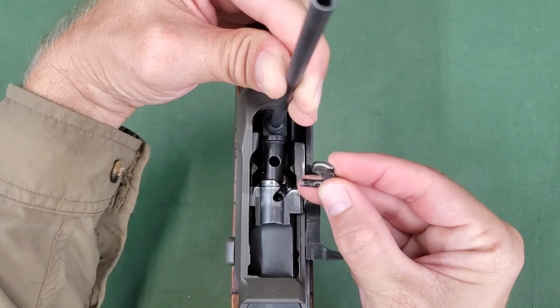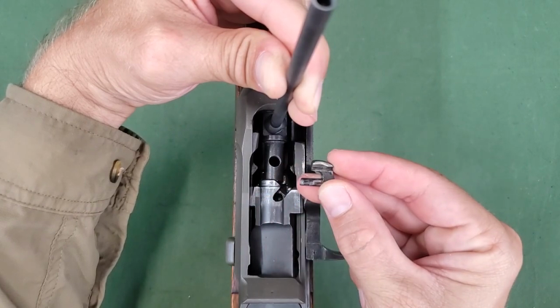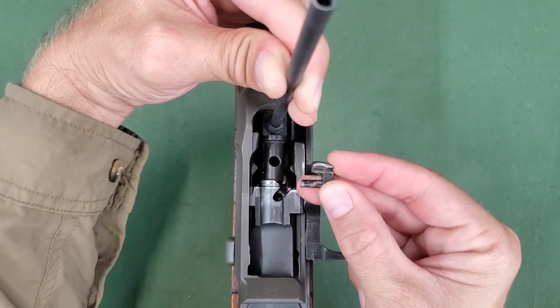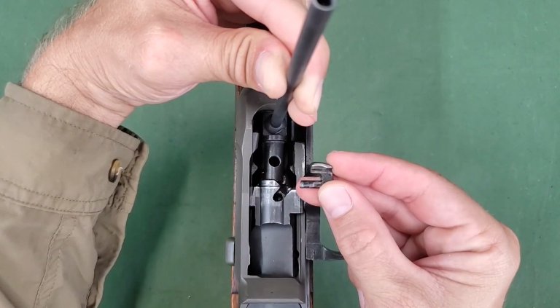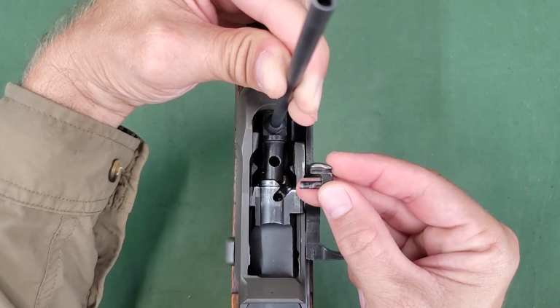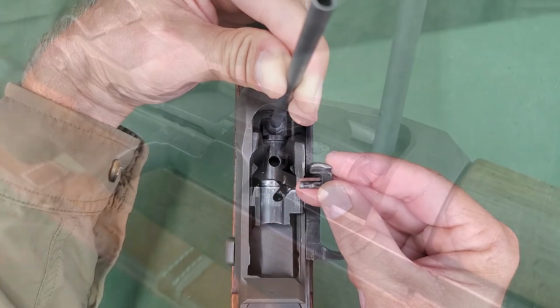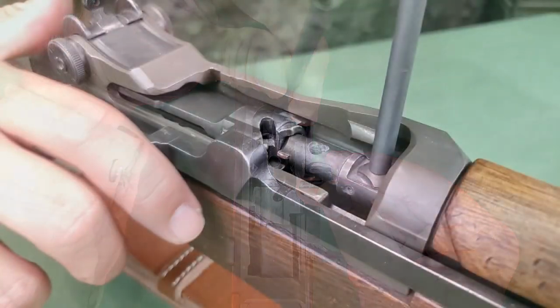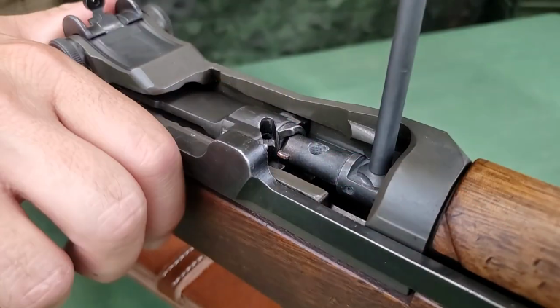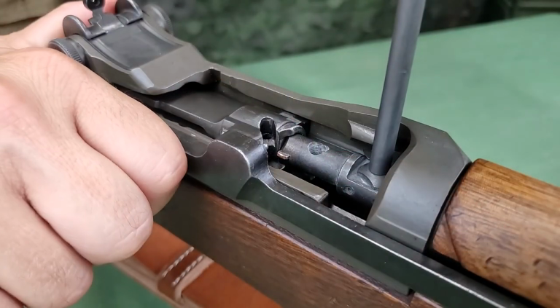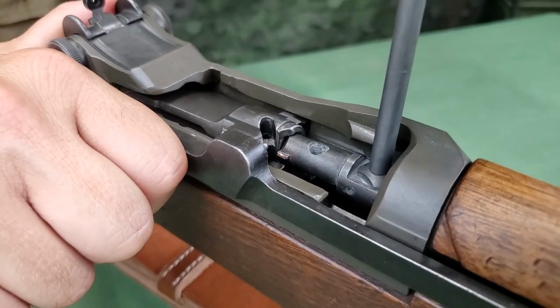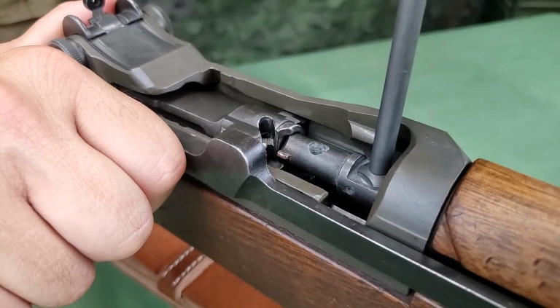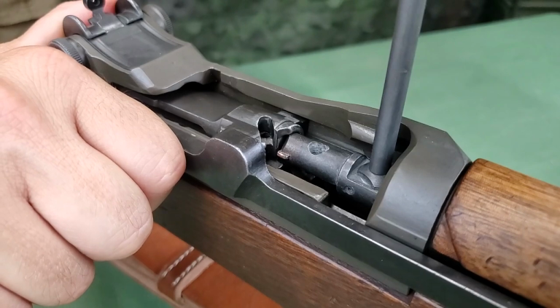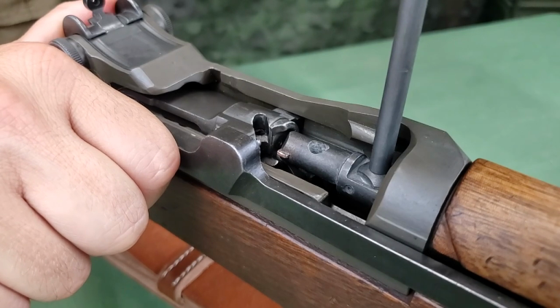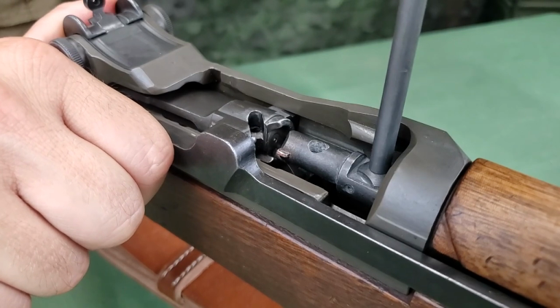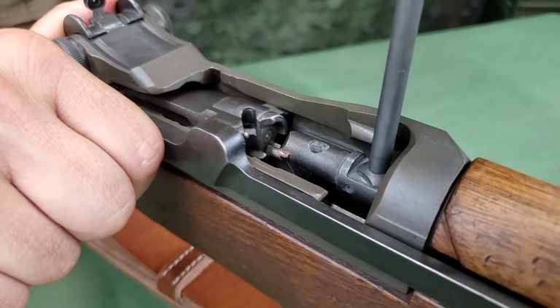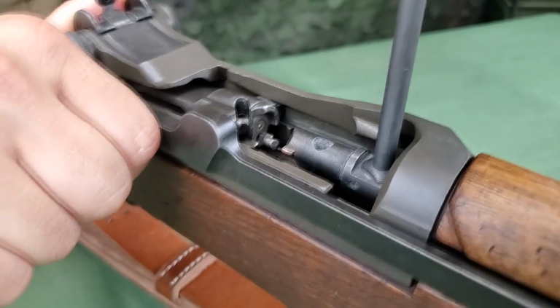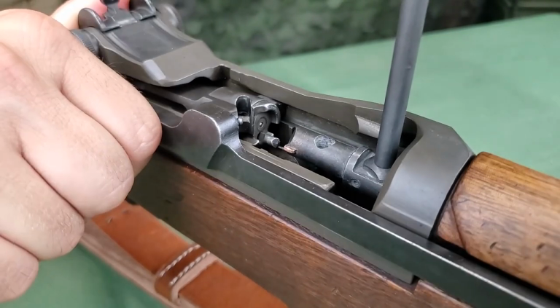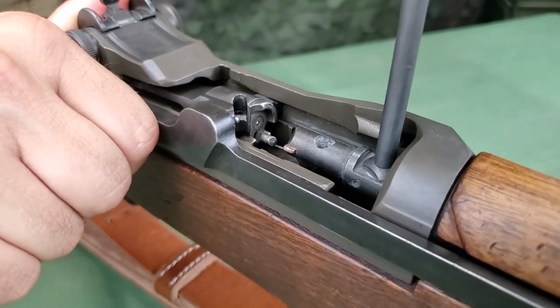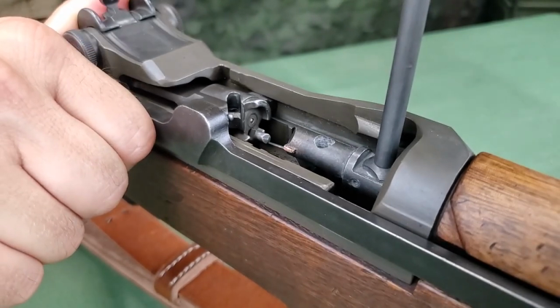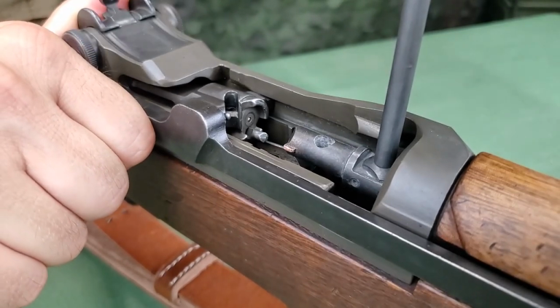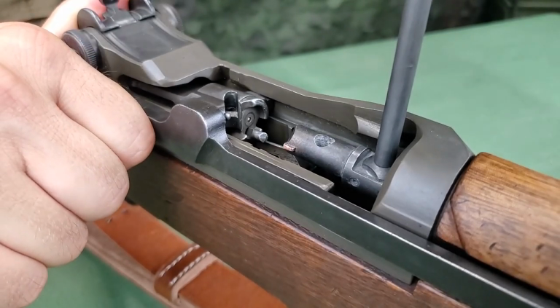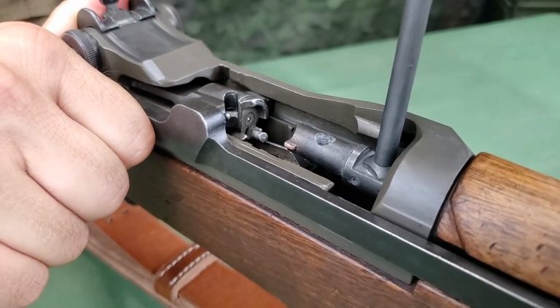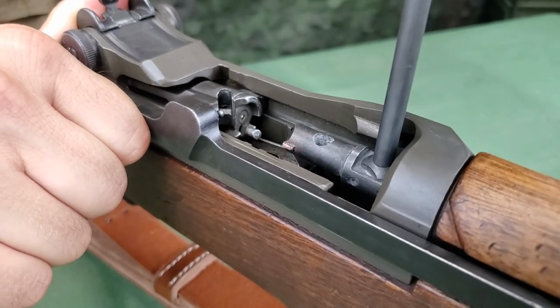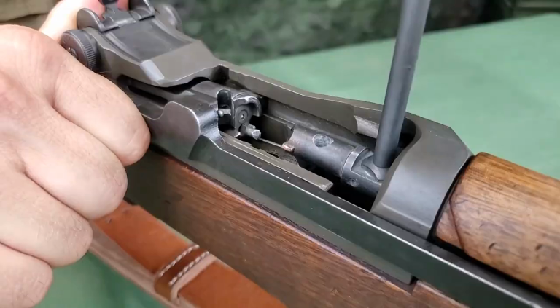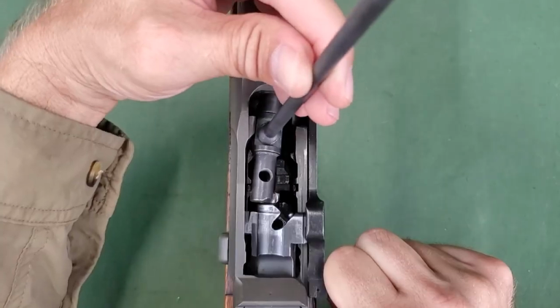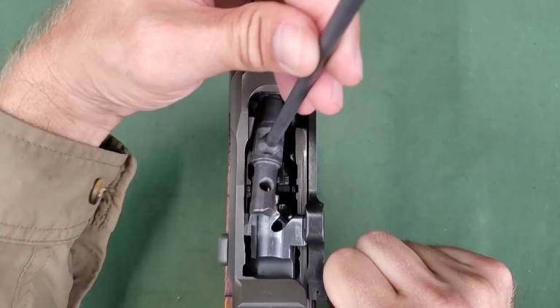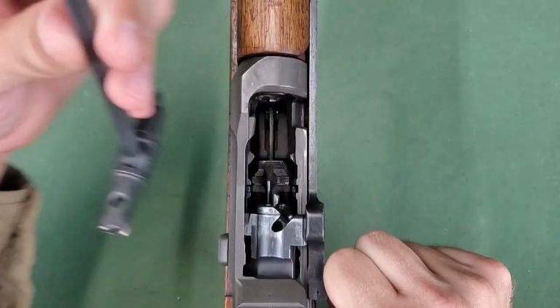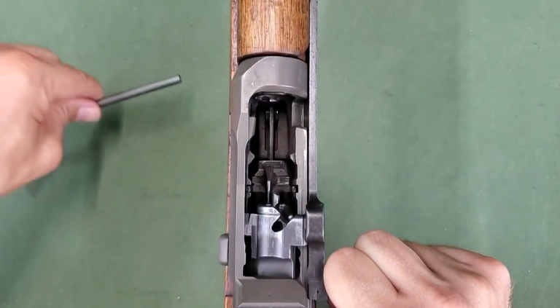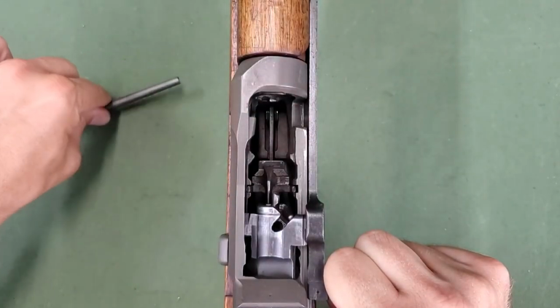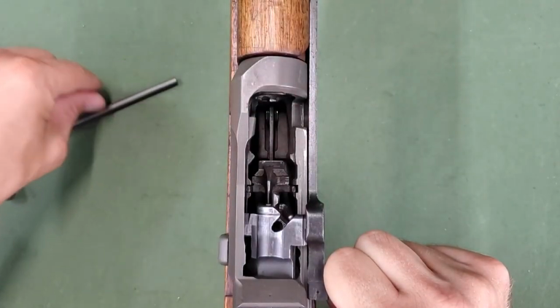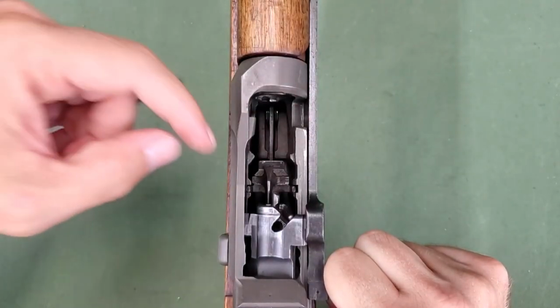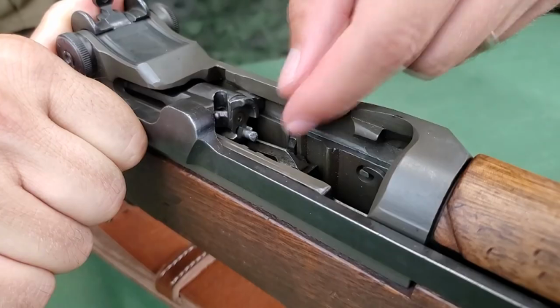The extractor can then be removed. Slowly move the bolt to the rear, allowing the ejector spring to expand. Then remove the ejector.